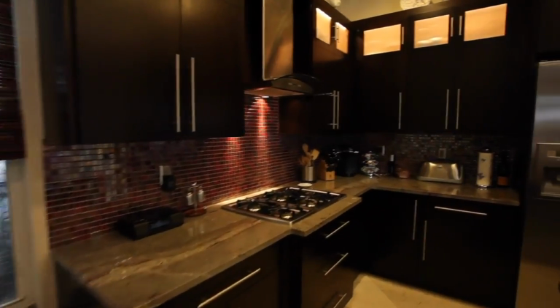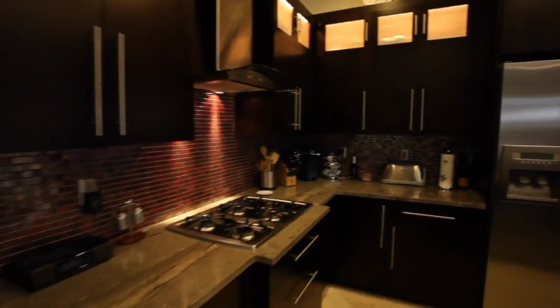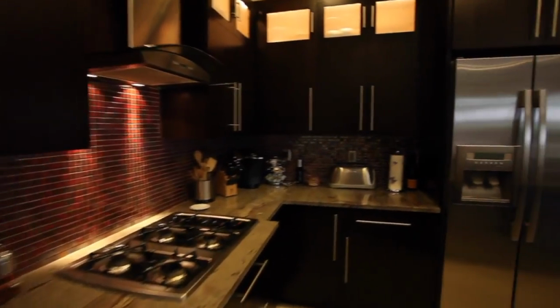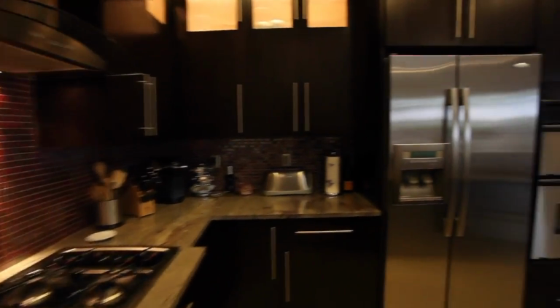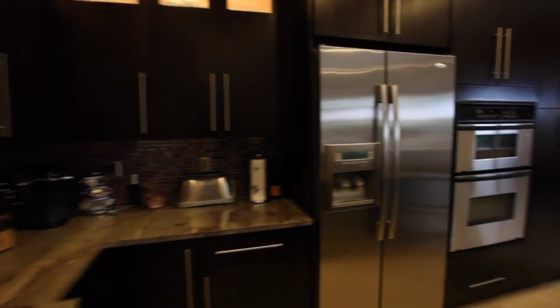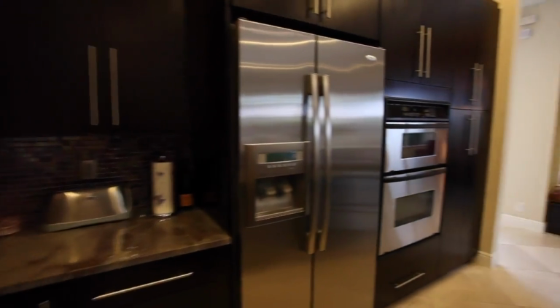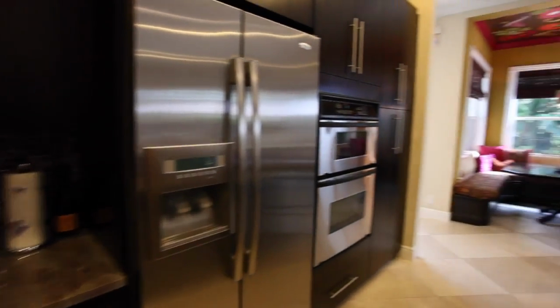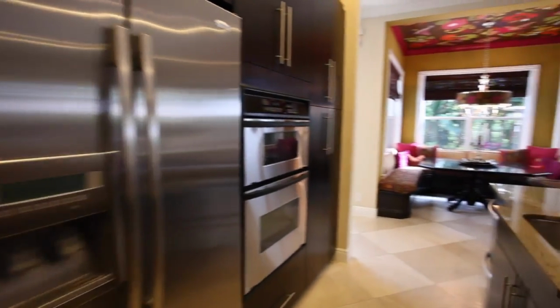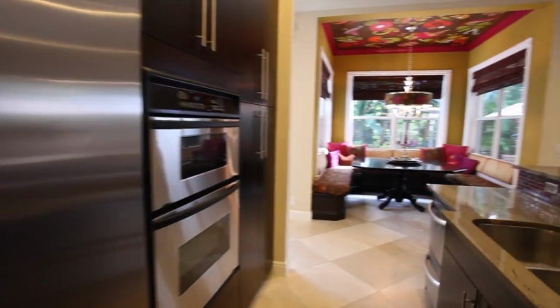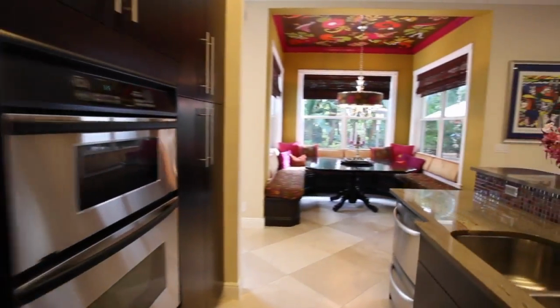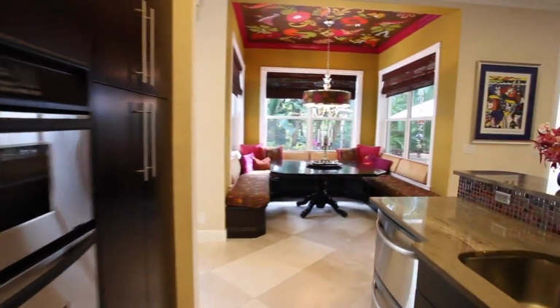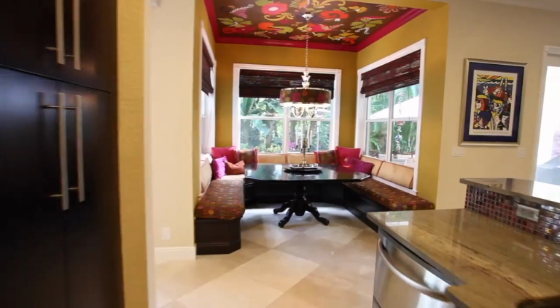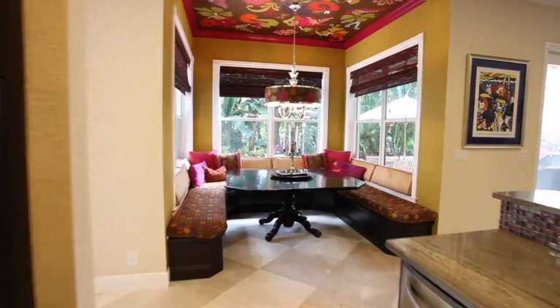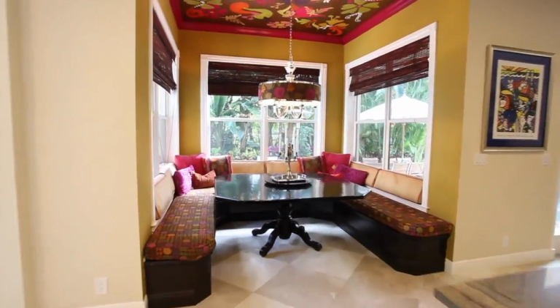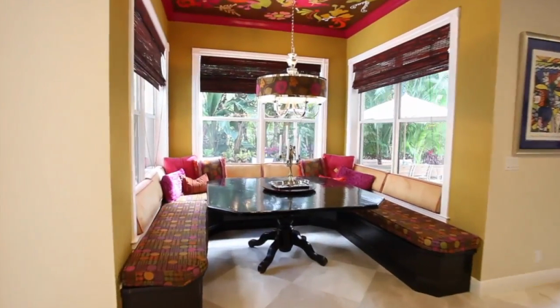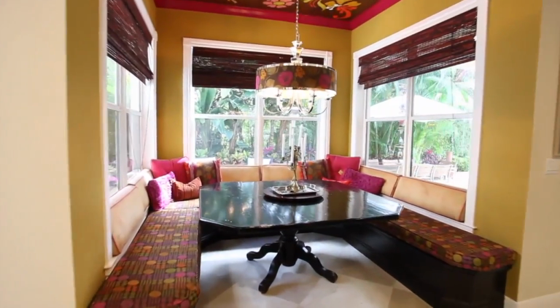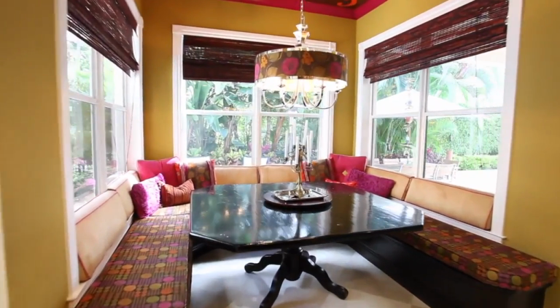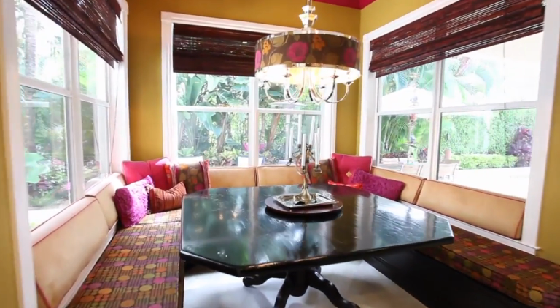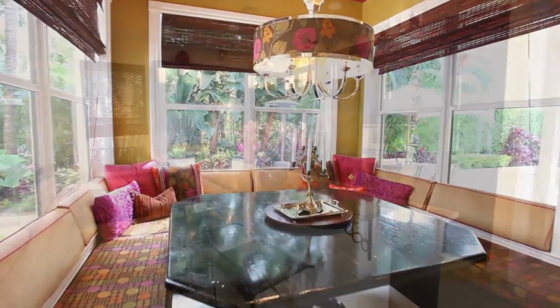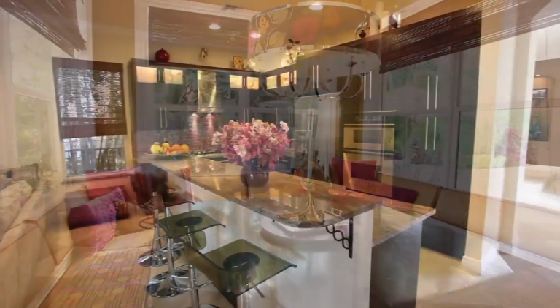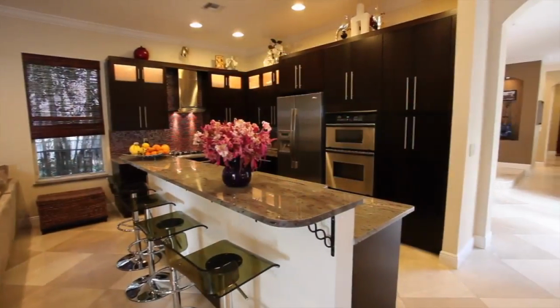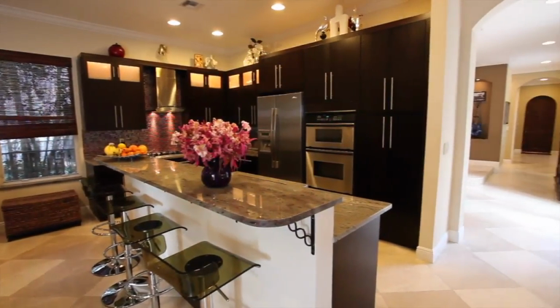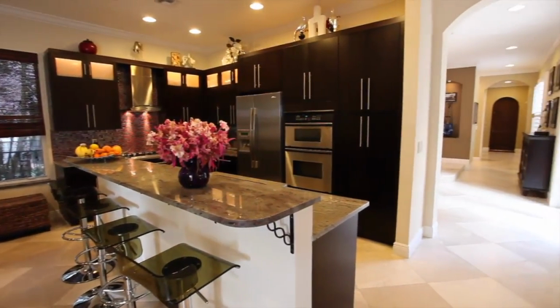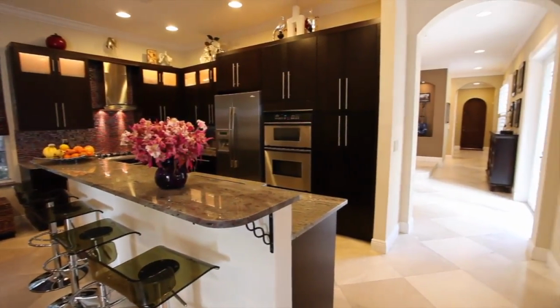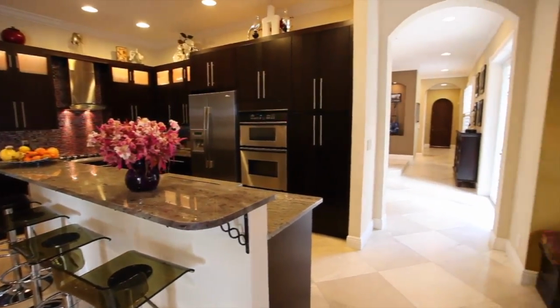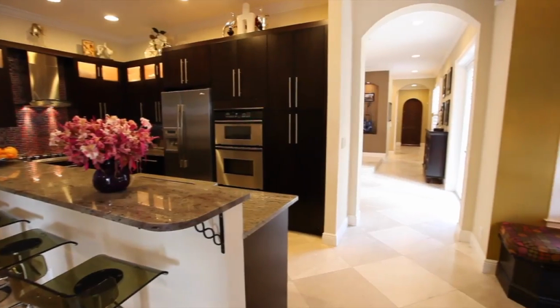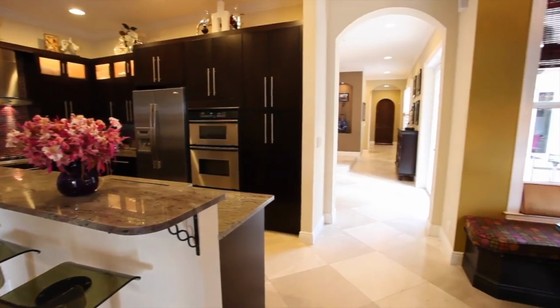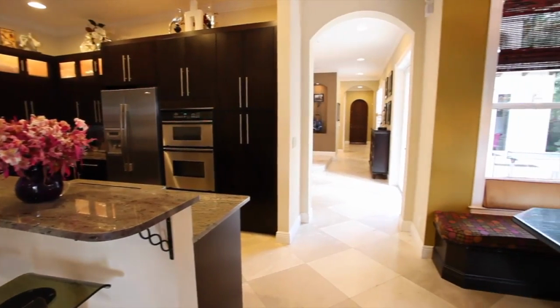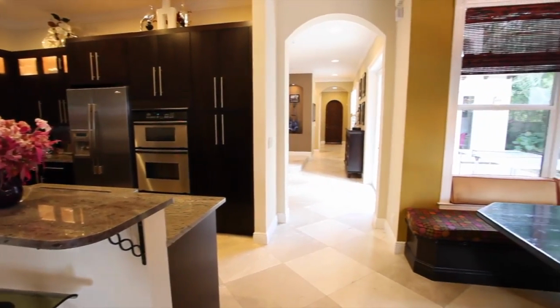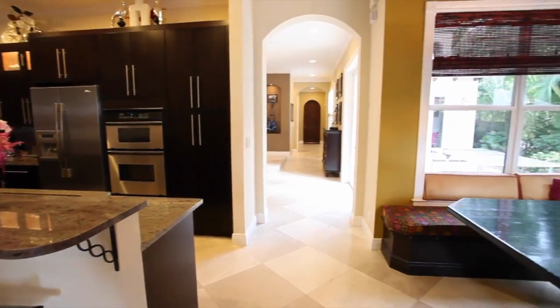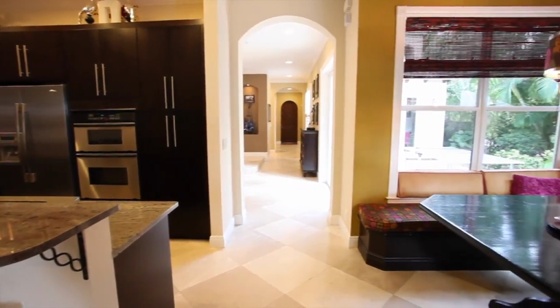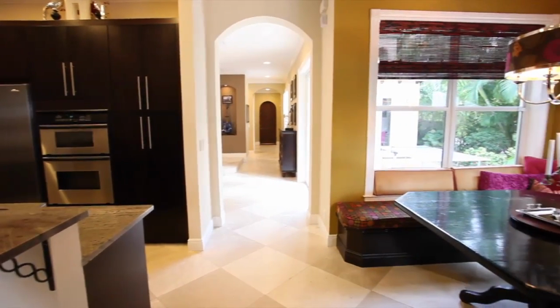No expense has been spared in this wonderful gourmet kitchen, which includes an eat-in breakfast area. Form and function blend perfectly with its wonderful design and use of space.